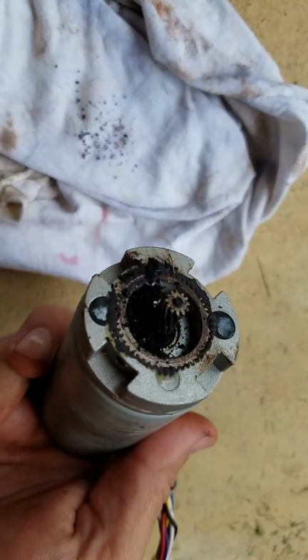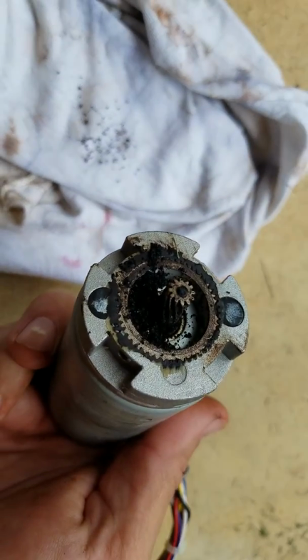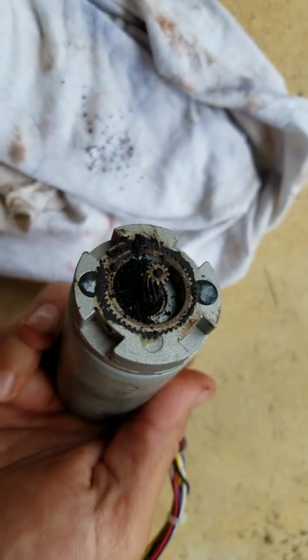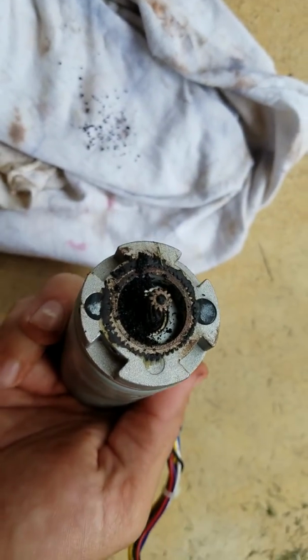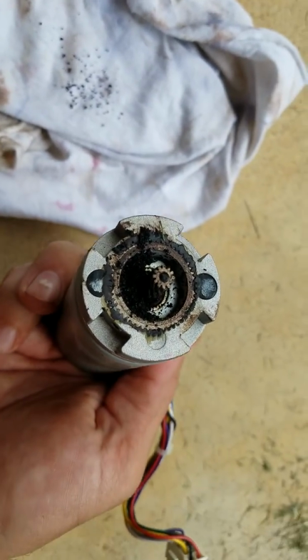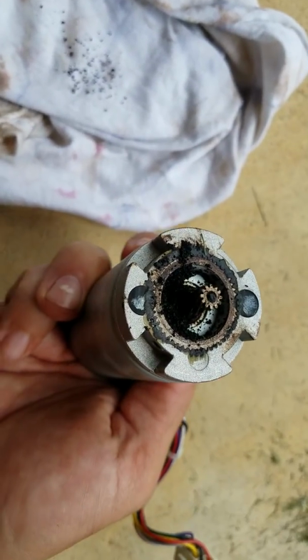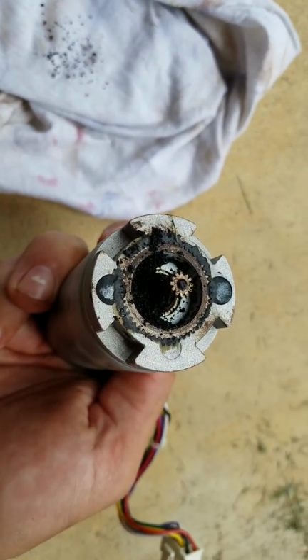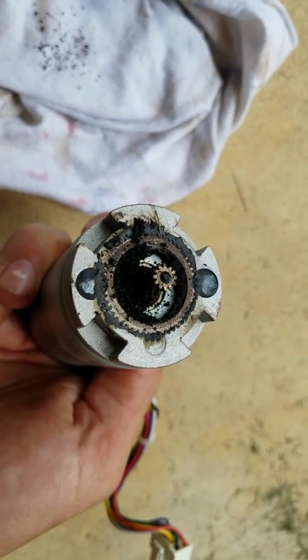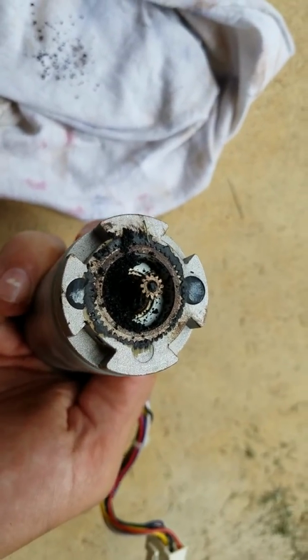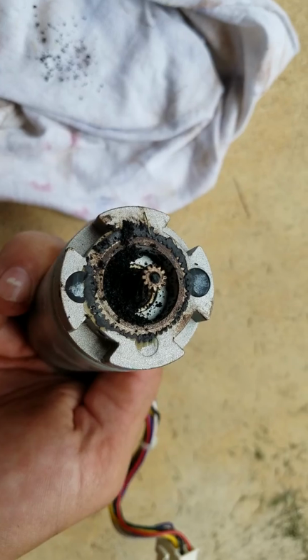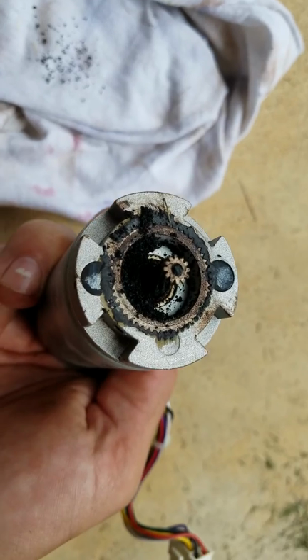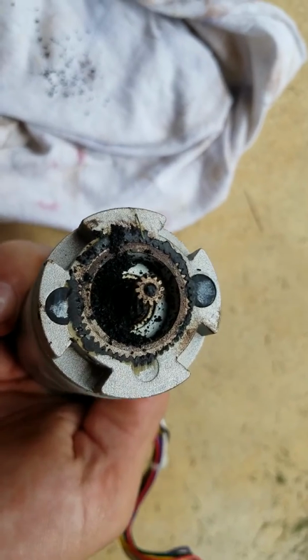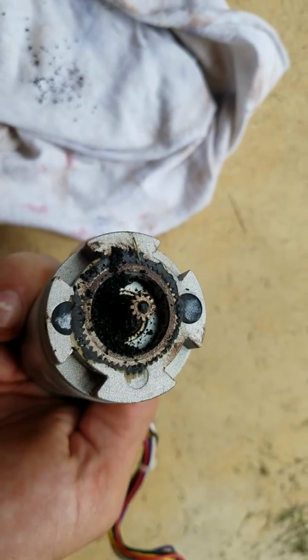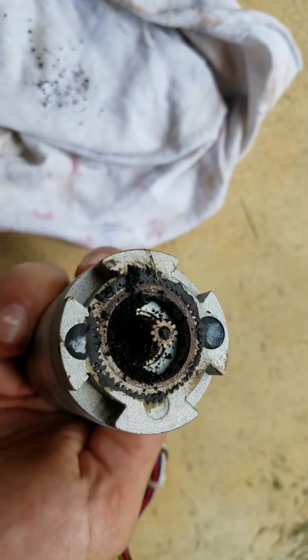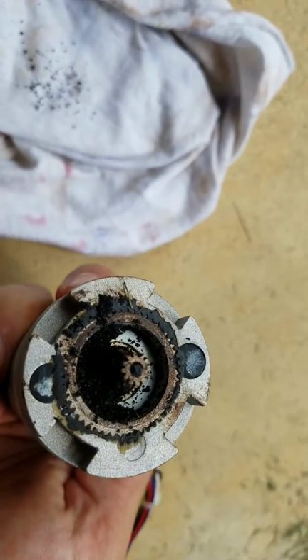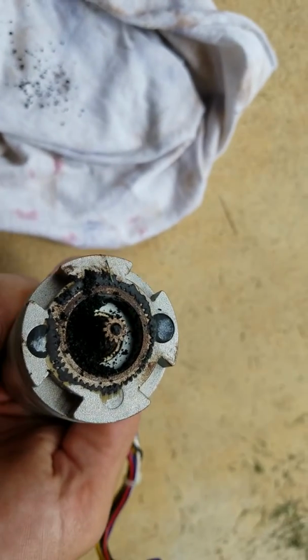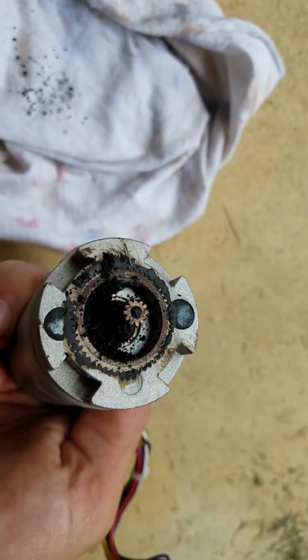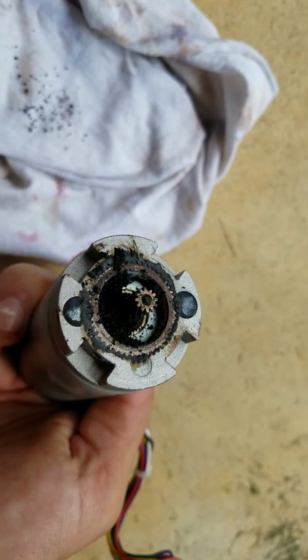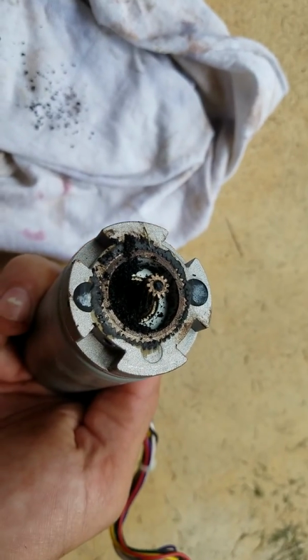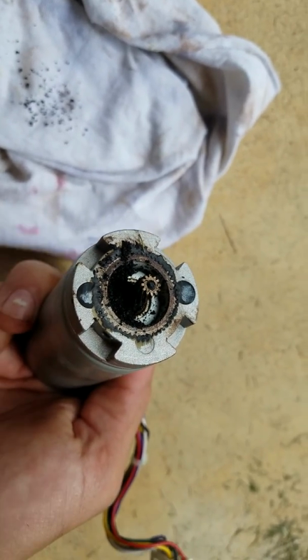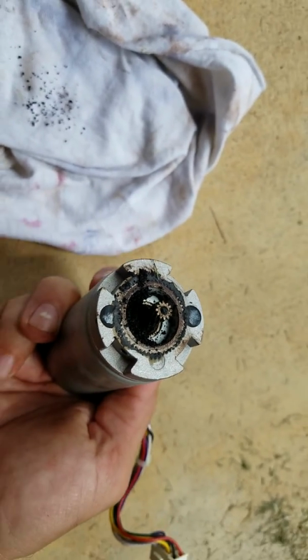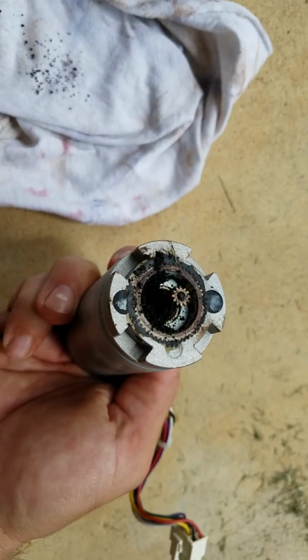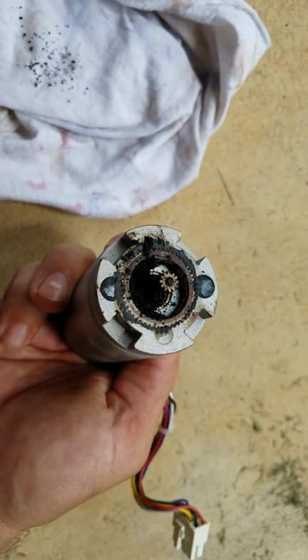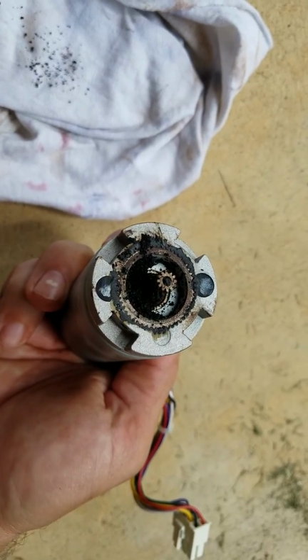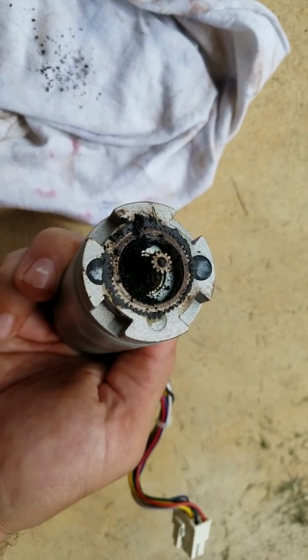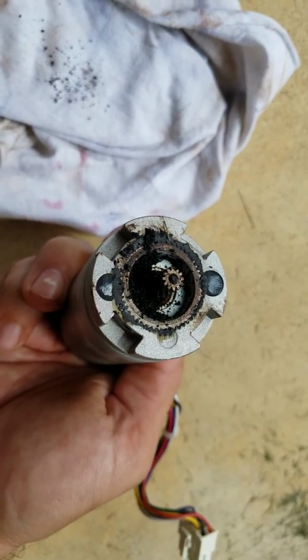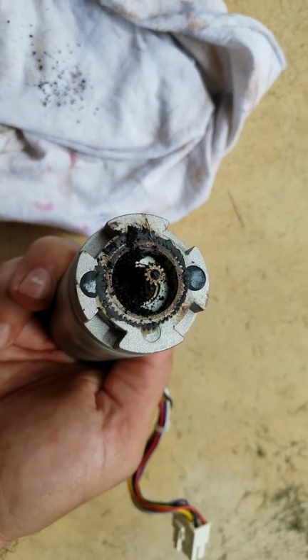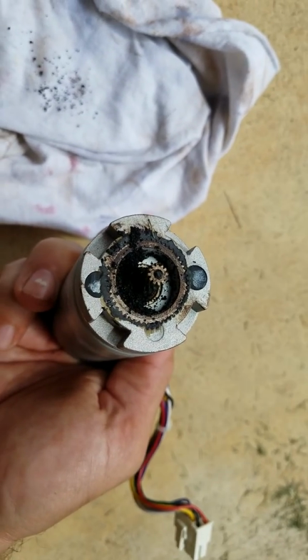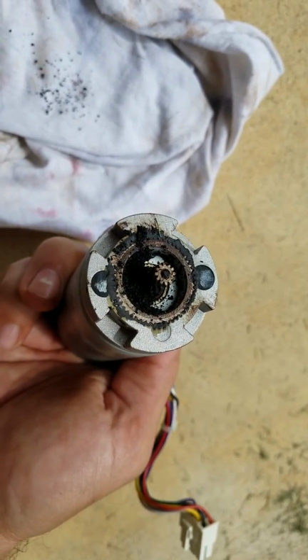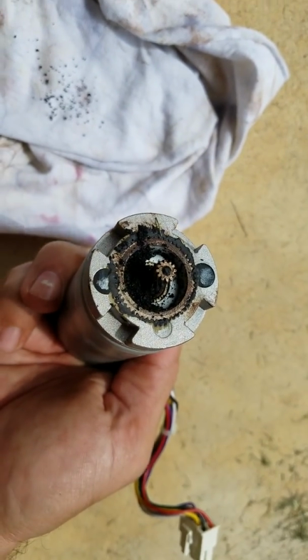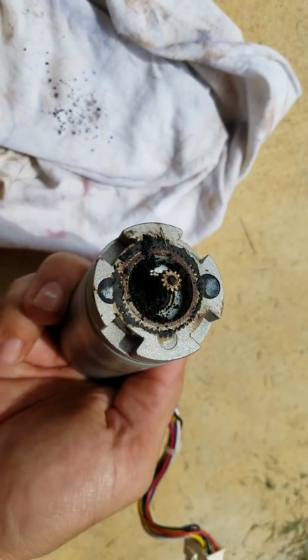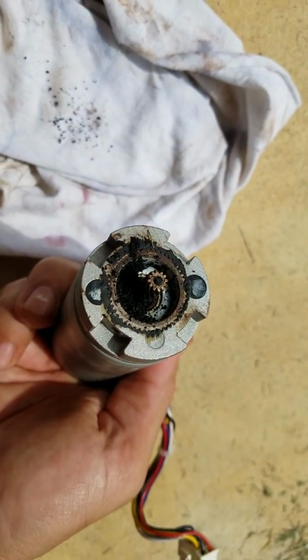Here is the left wheel motor. I already have a right one coming as a replacement — I haven't gotten a fault yet, but I figured I better check the left motor before I start getting a fault, and here's what I found.